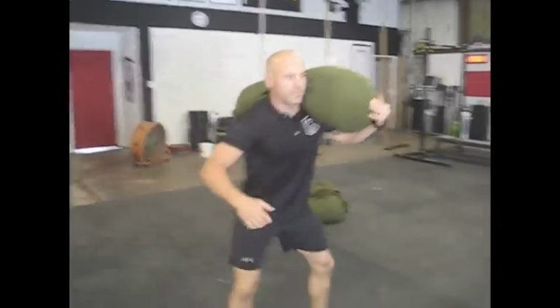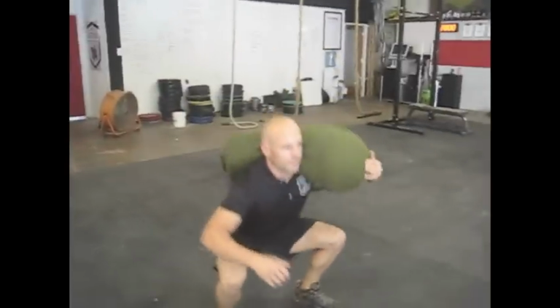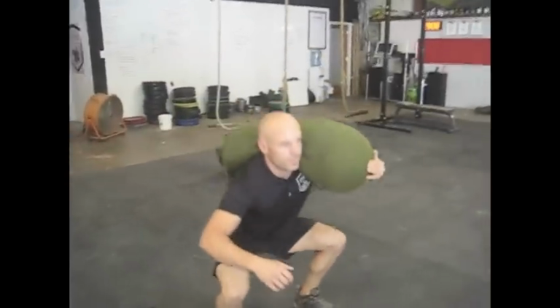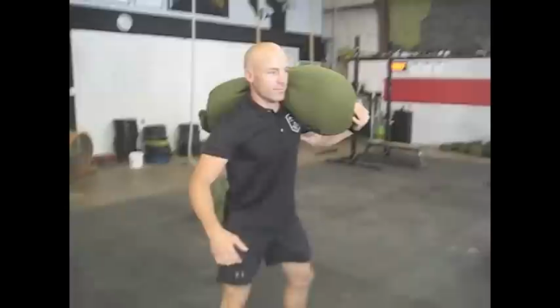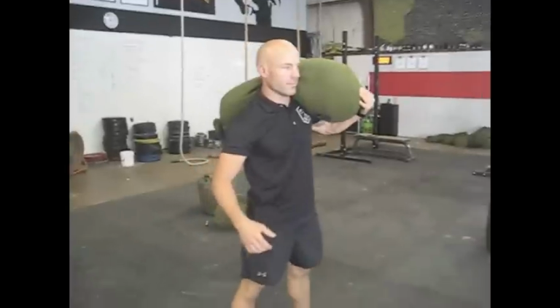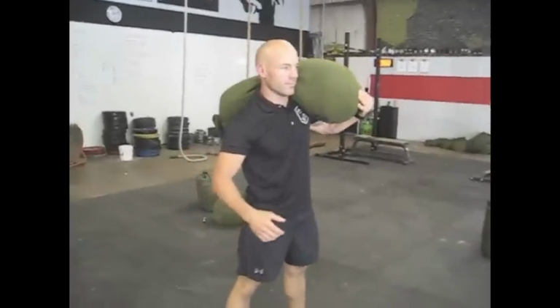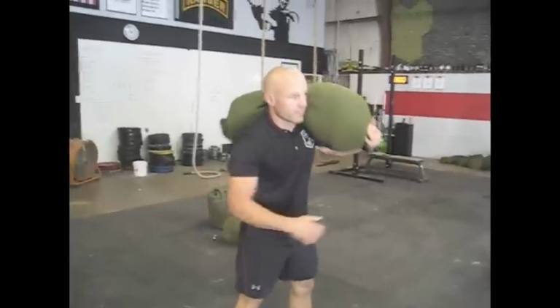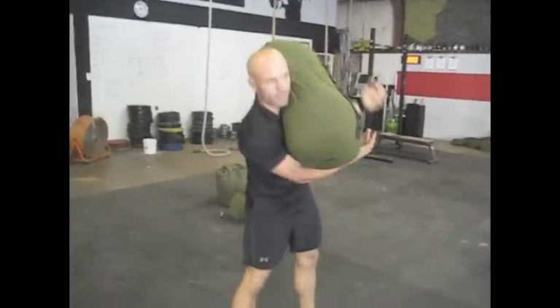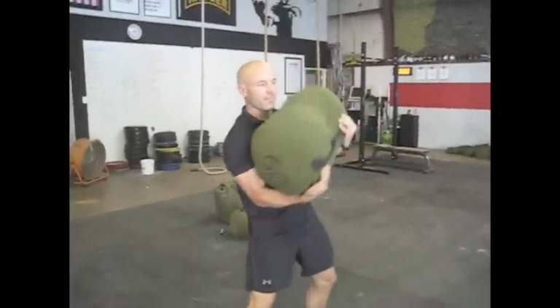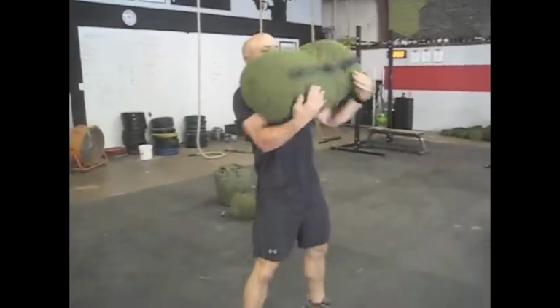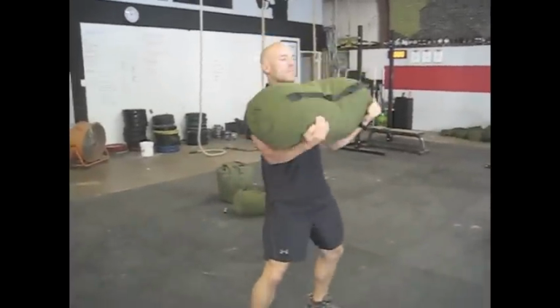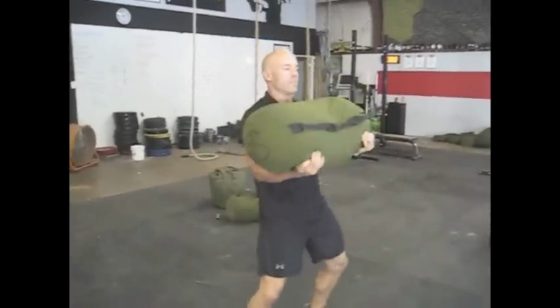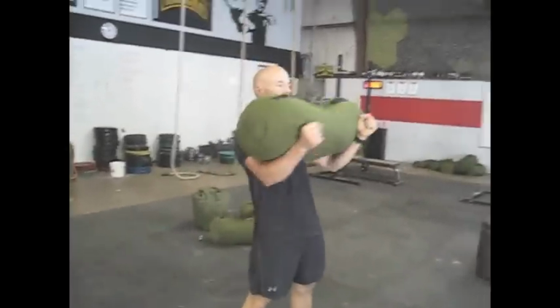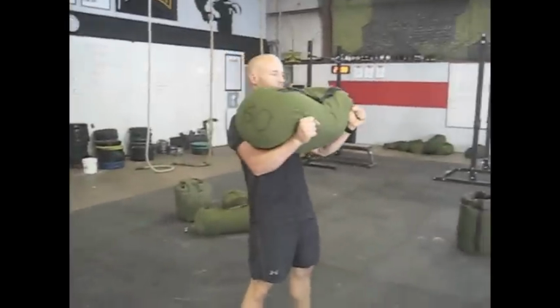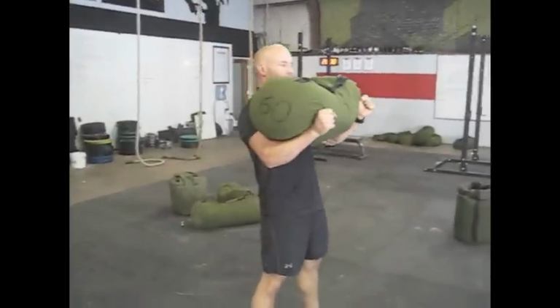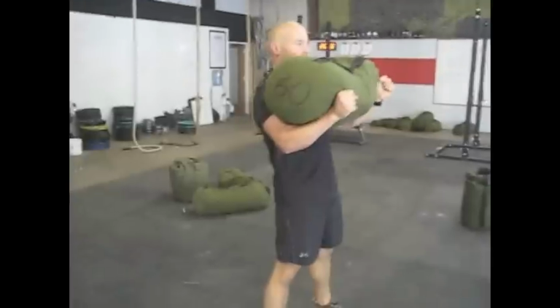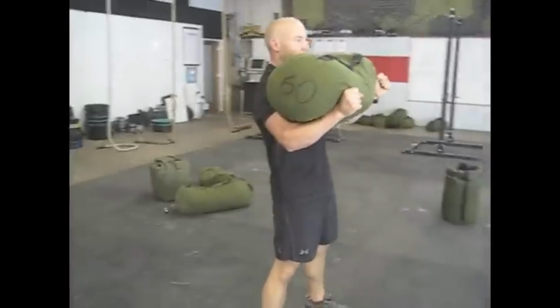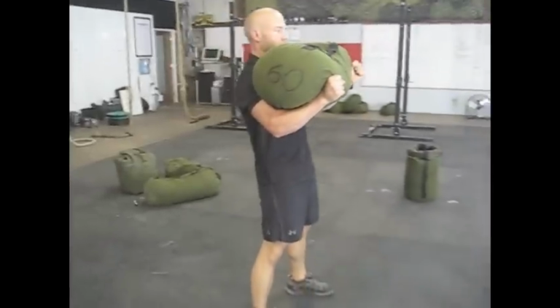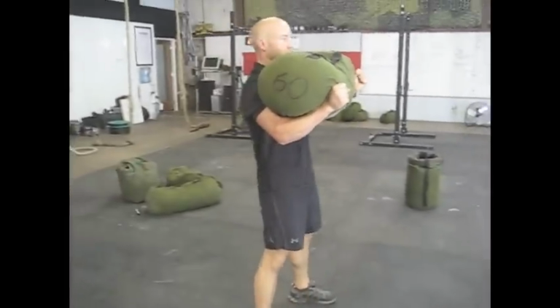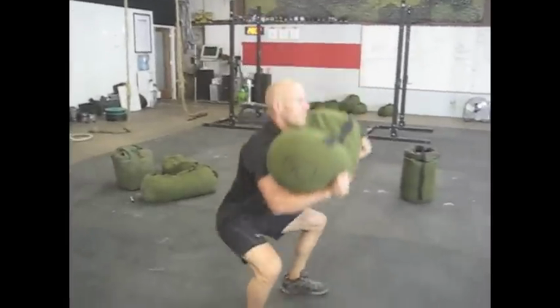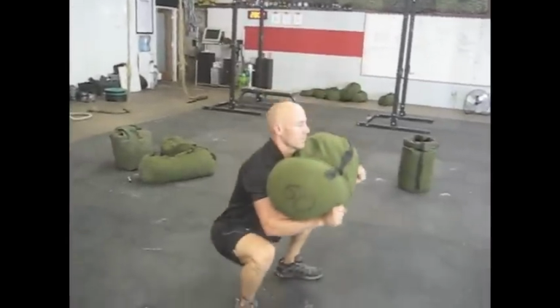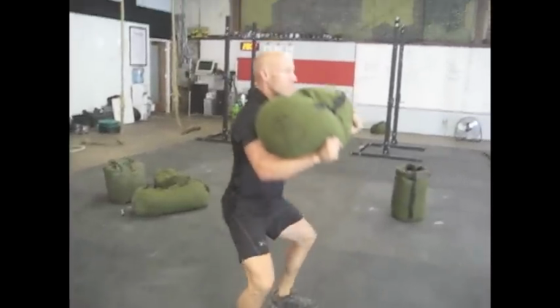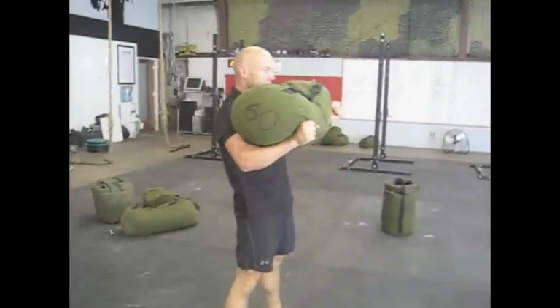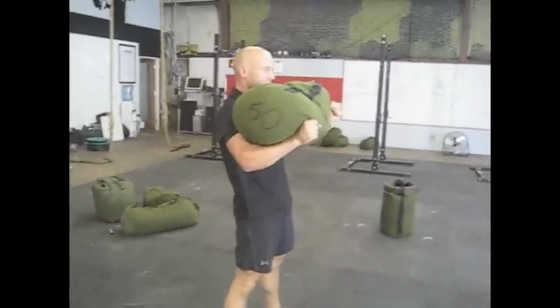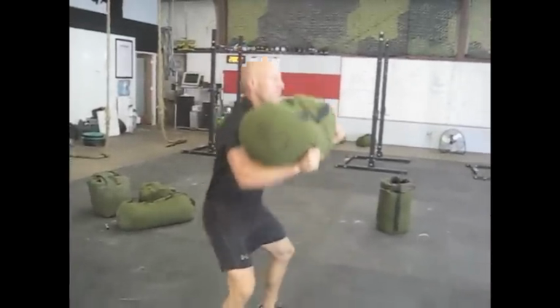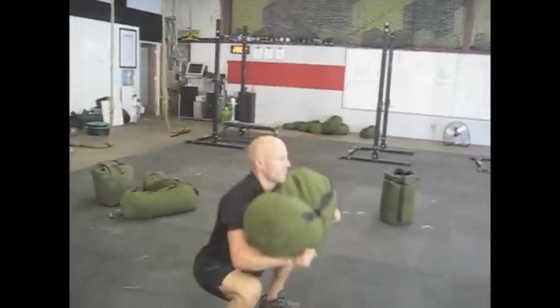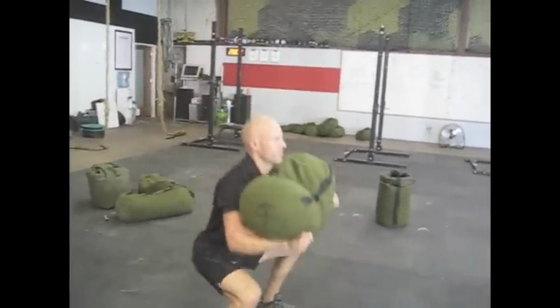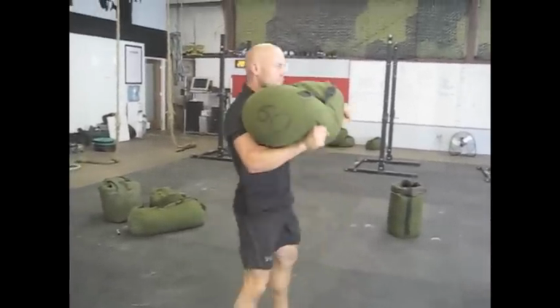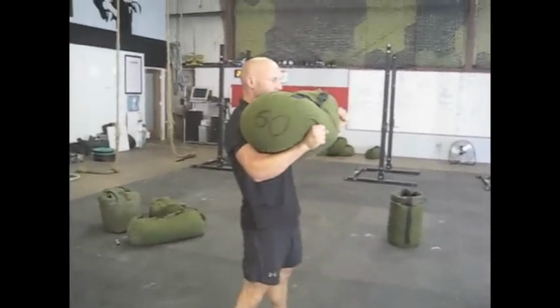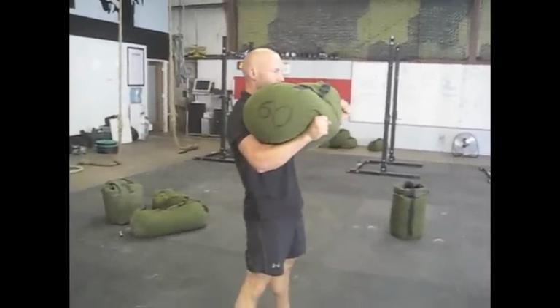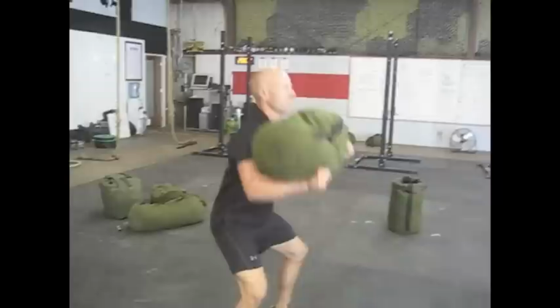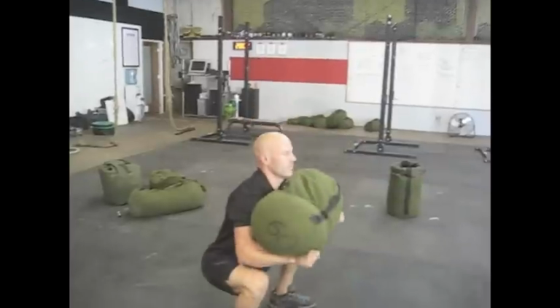In addition to a sandbag squat, you can do a sandbag front squat. This is a little bit more of an advanced exercise, cradling the sandbag — a lot more core work. Nice deep squats, keeping that sandbag in front of him, keeping his chest up, not letting the weight collapse his chest.